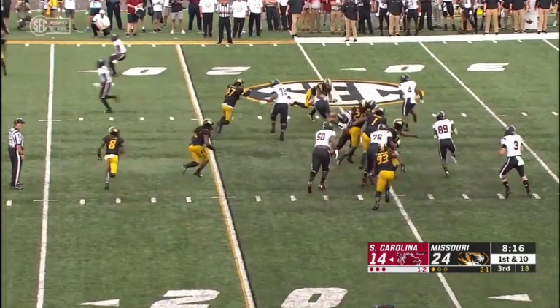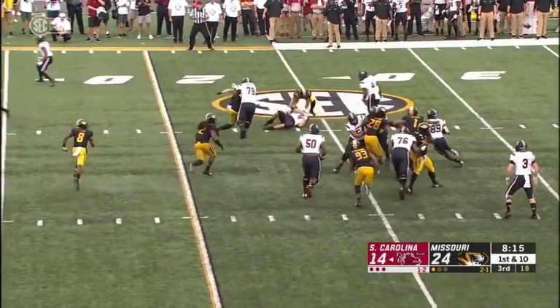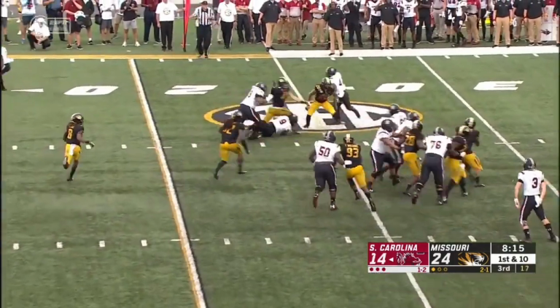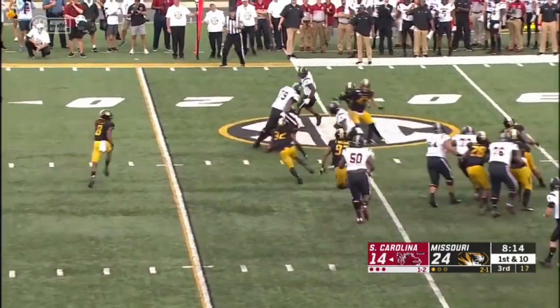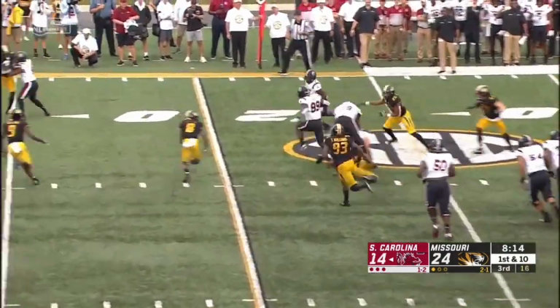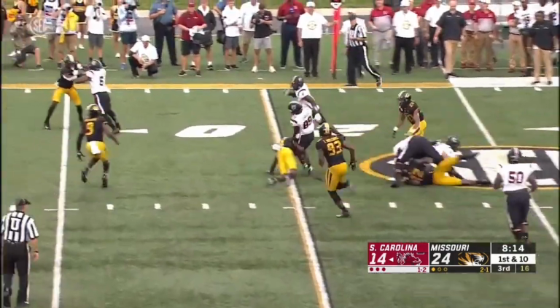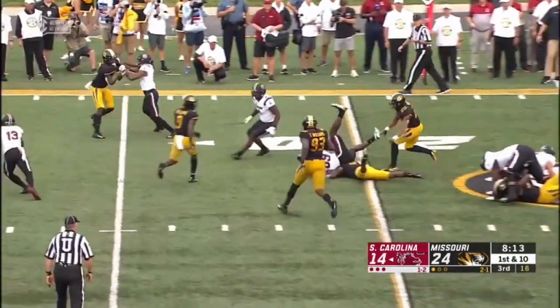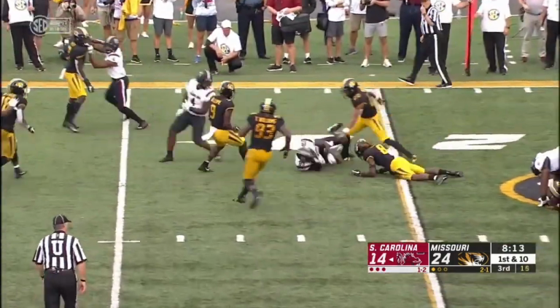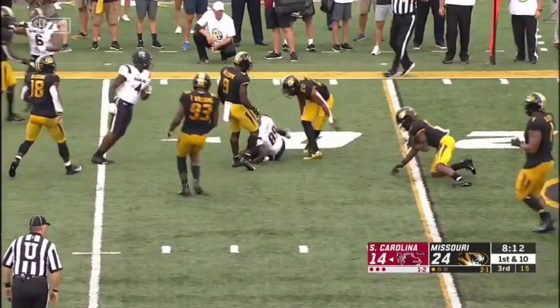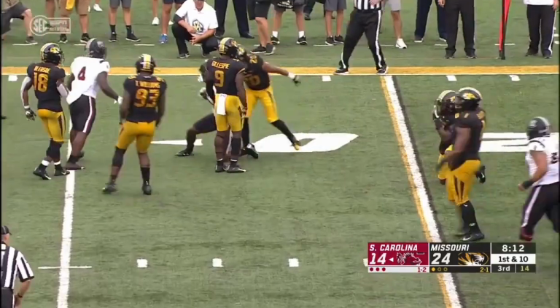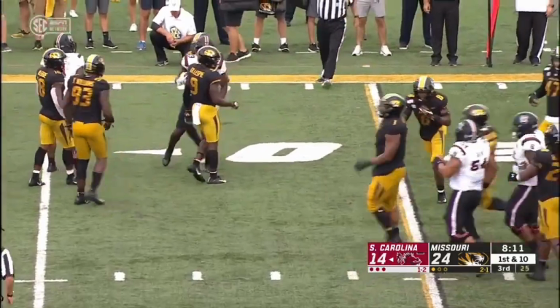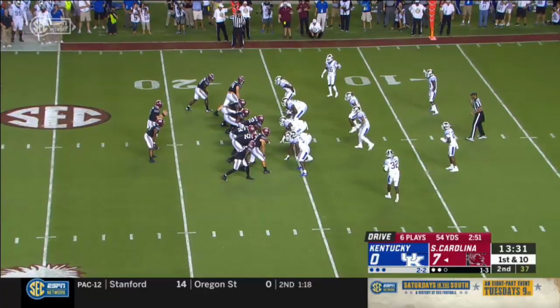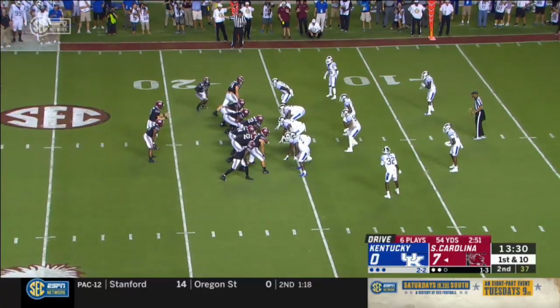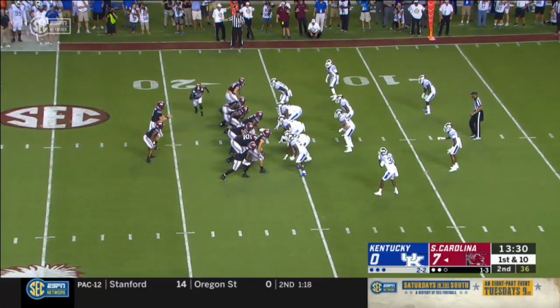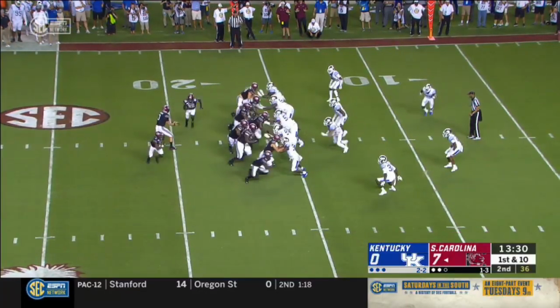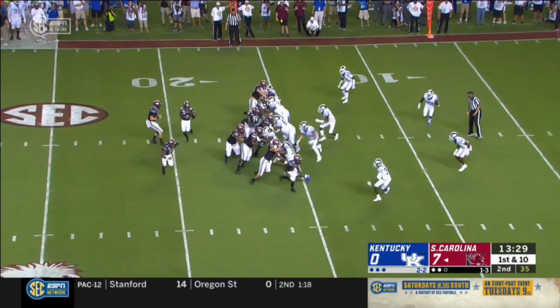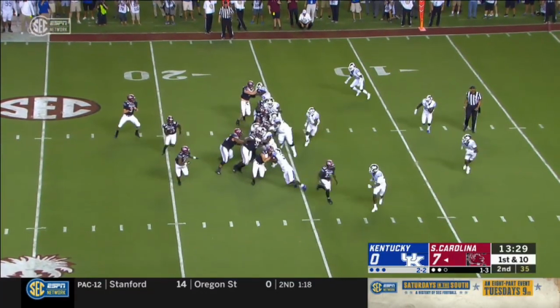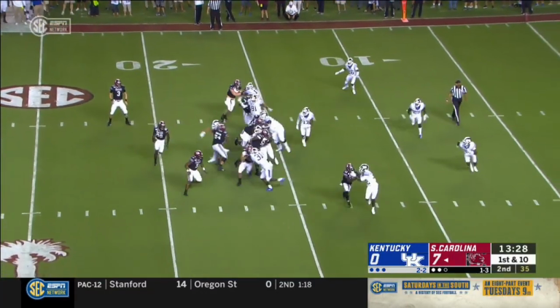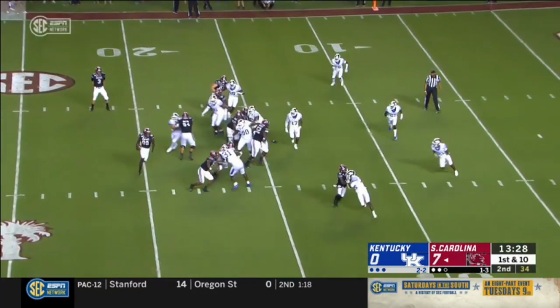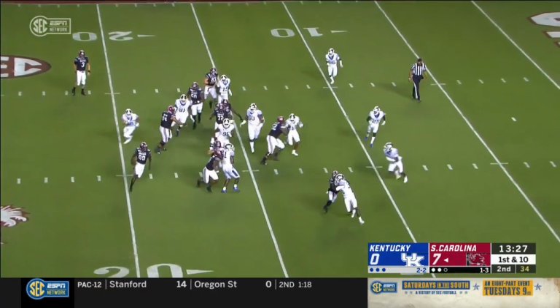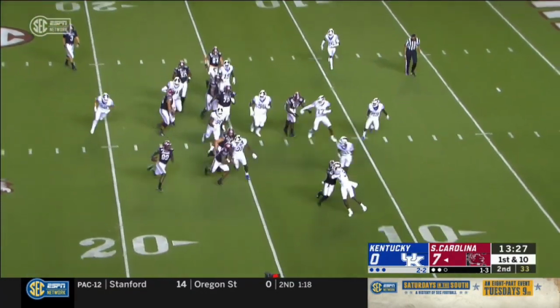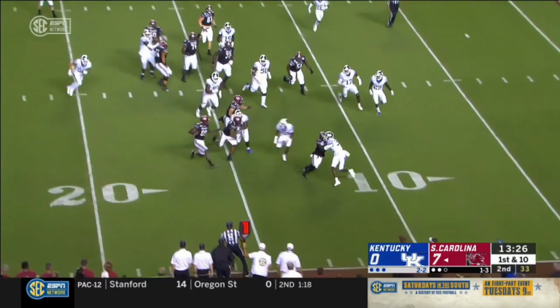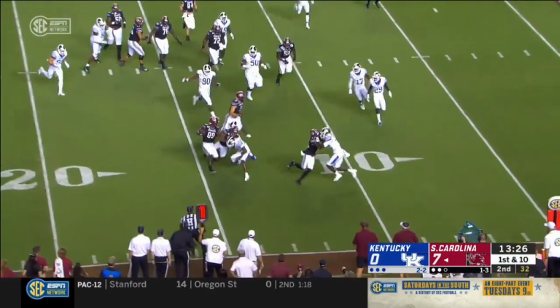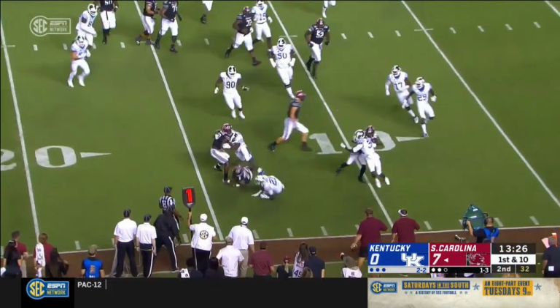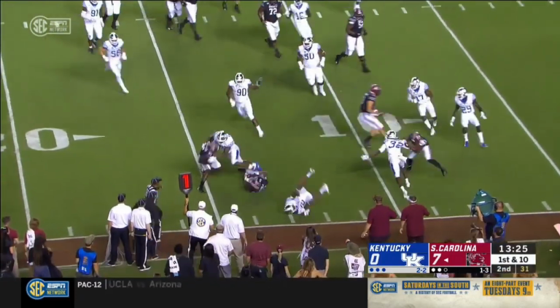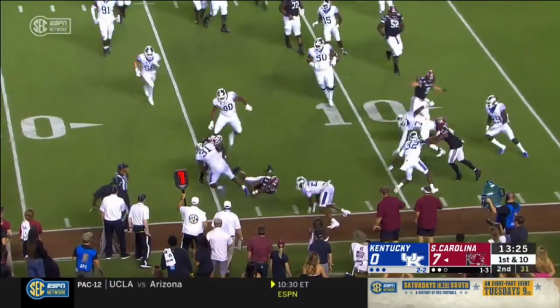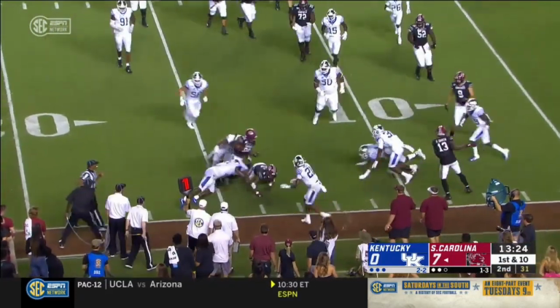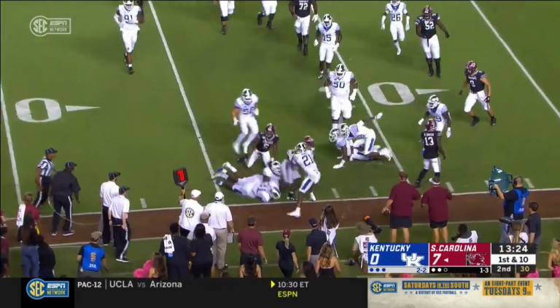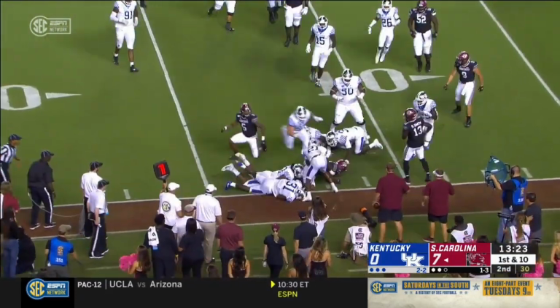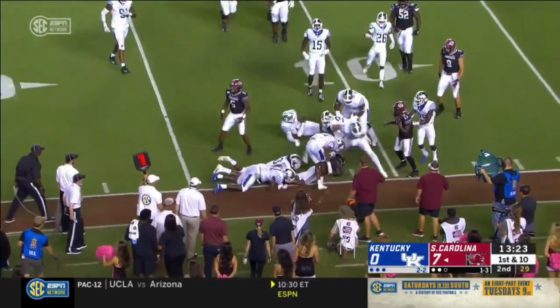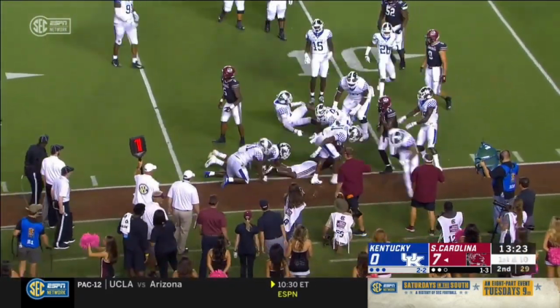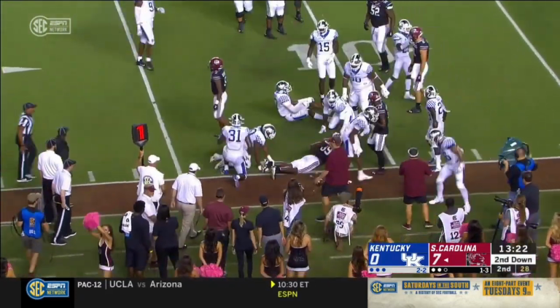The first down. Little jet sweep to Edwards — Edwards galloping past the 20 and up. Toss to Edwards — that'll be a pass. Edwards trying to find the corner.